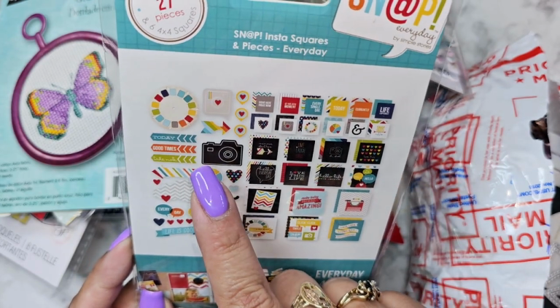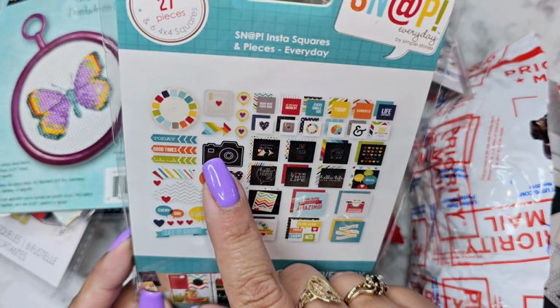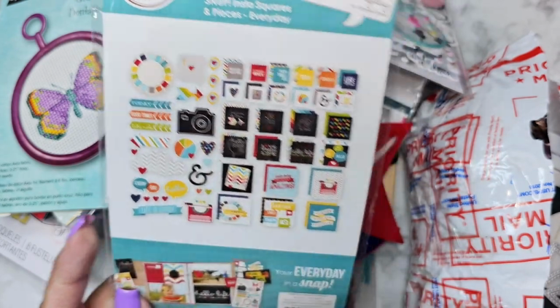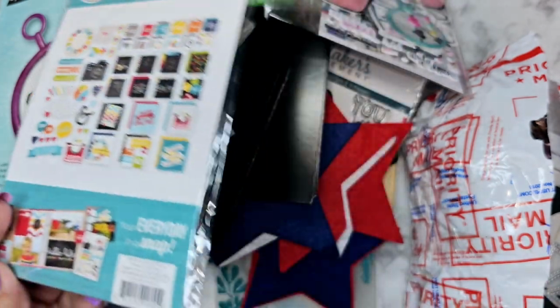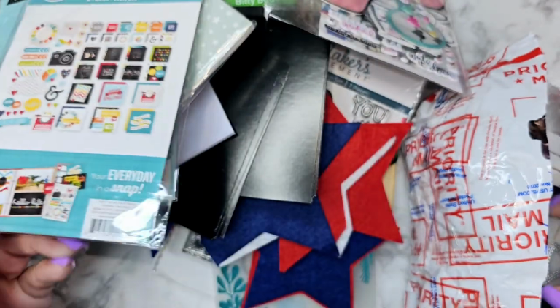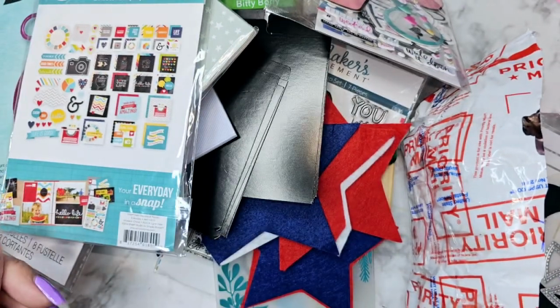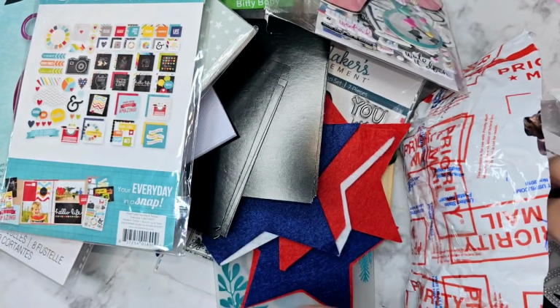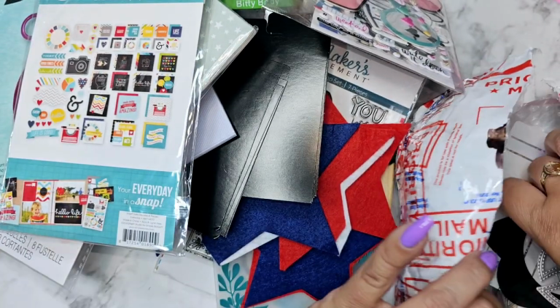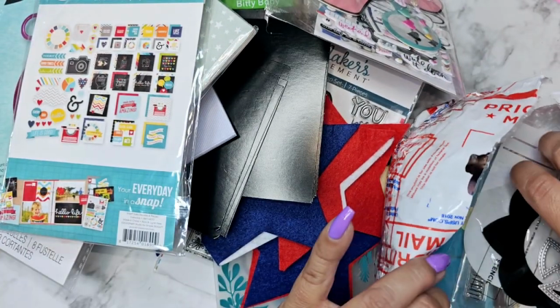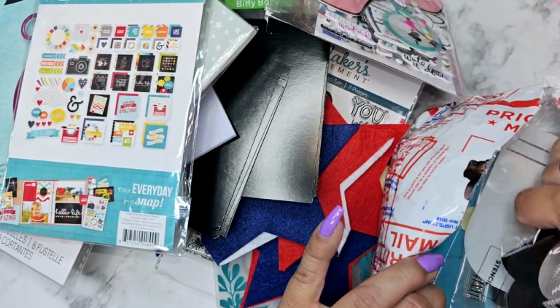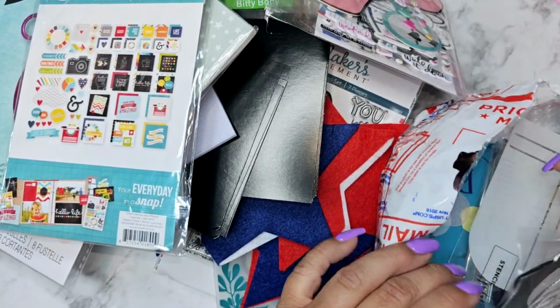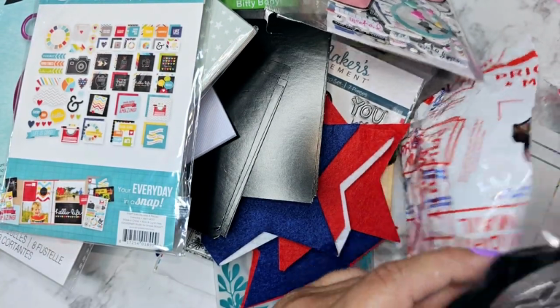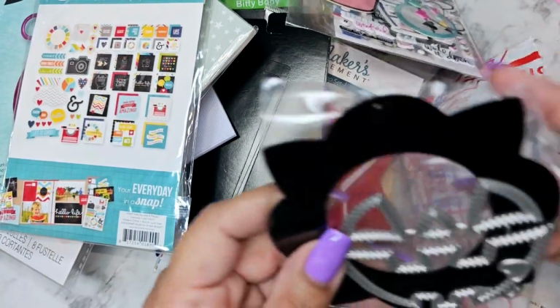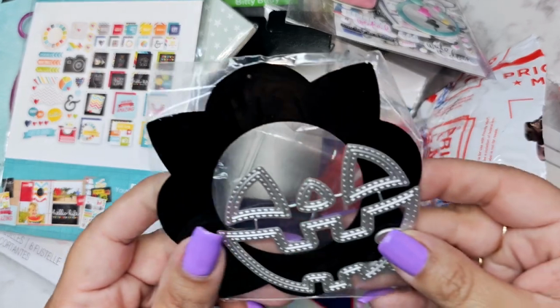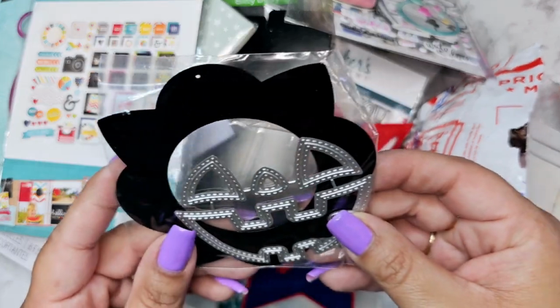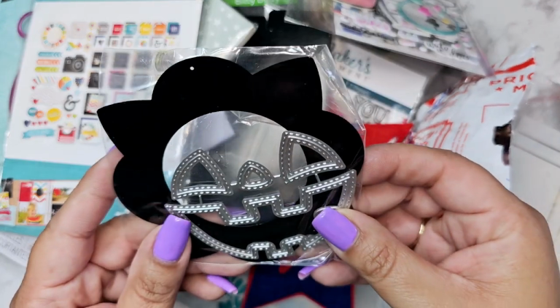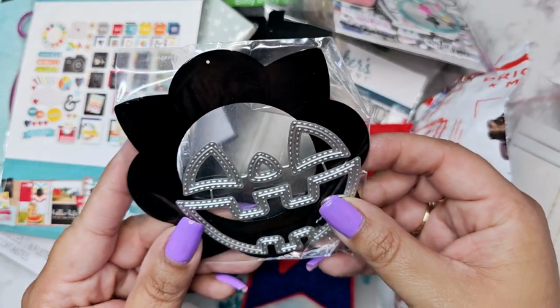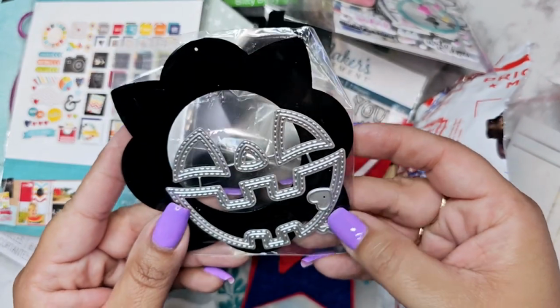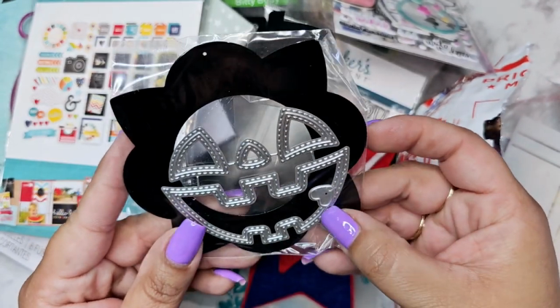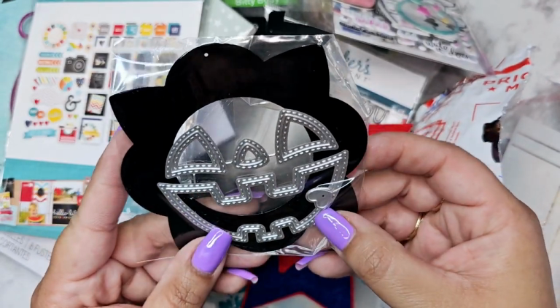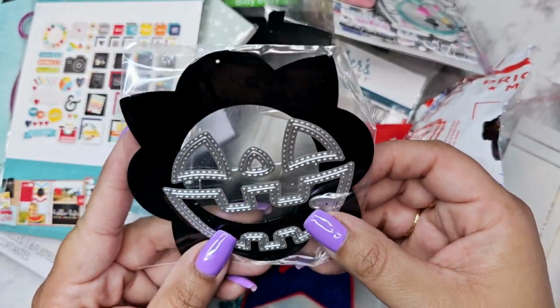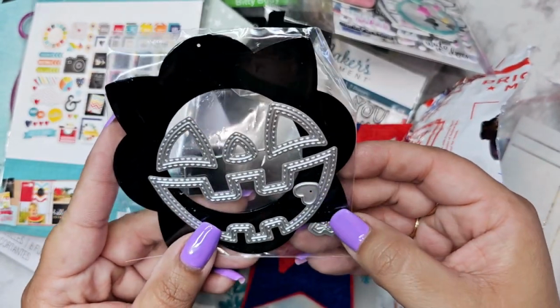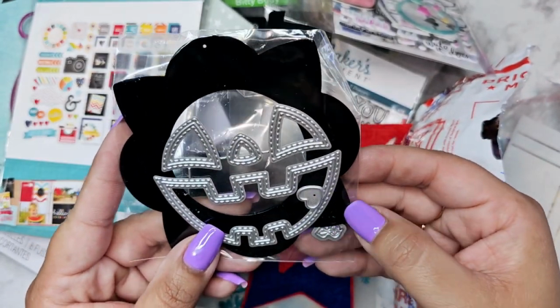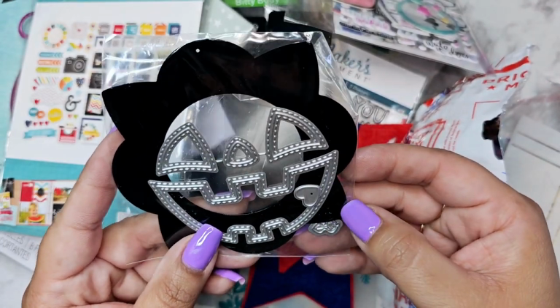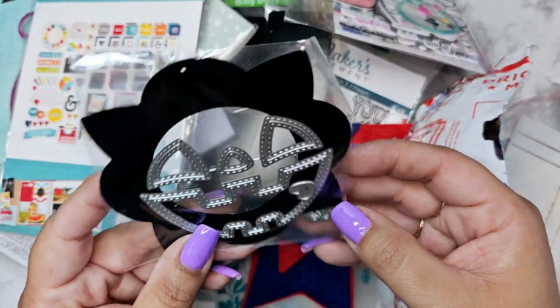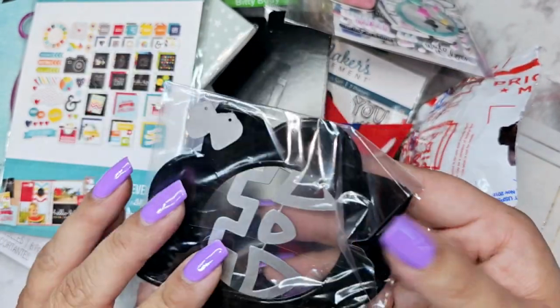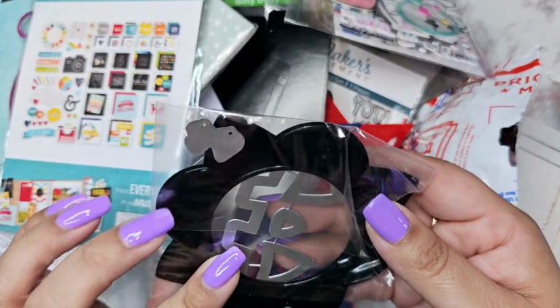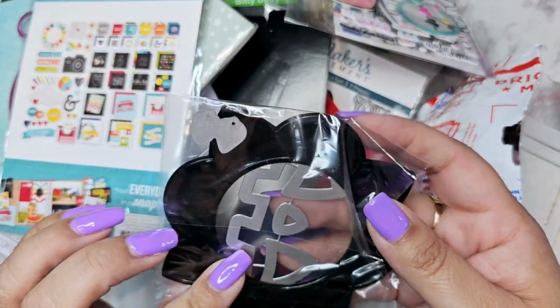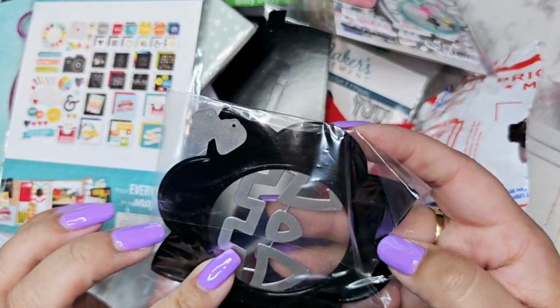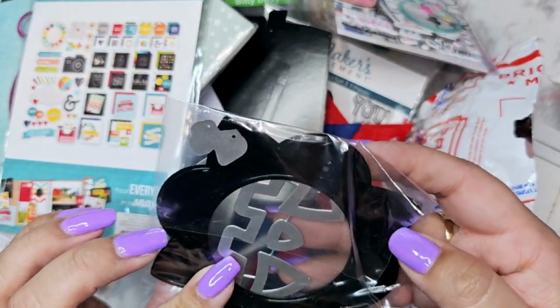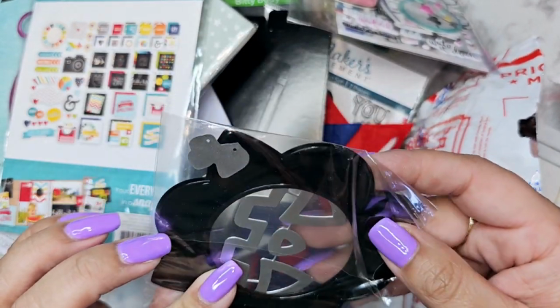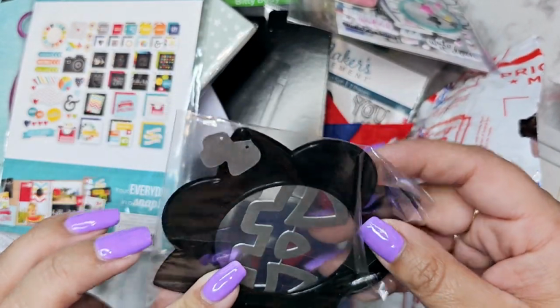Then we have some ephemera — I love that camera. I see Halloween — oh my gosh, I'm so excited, I see Halloween items in here!